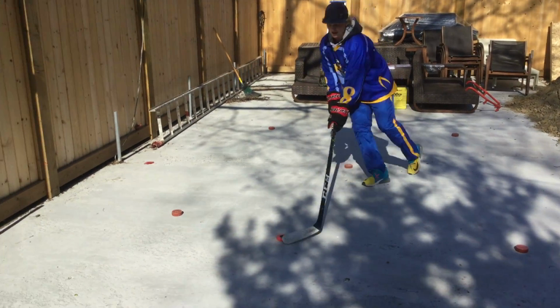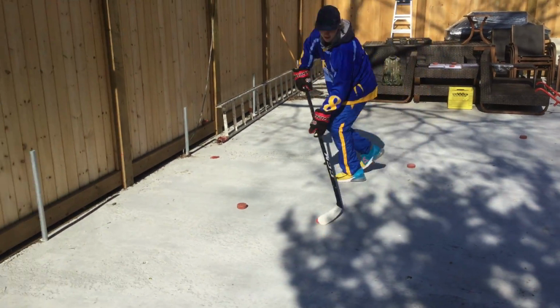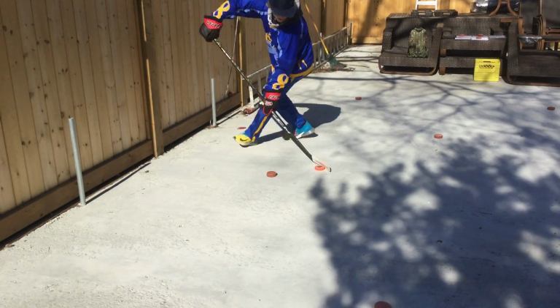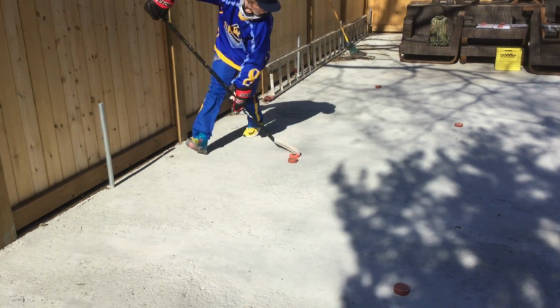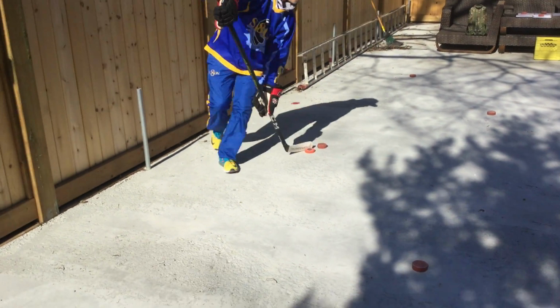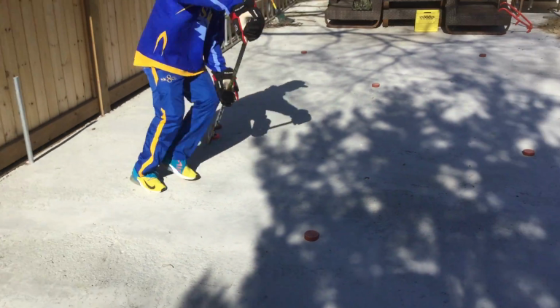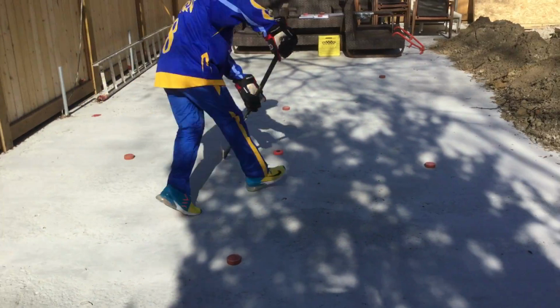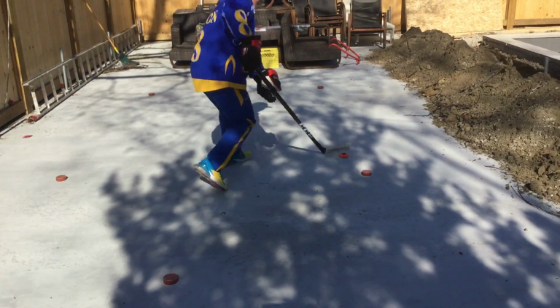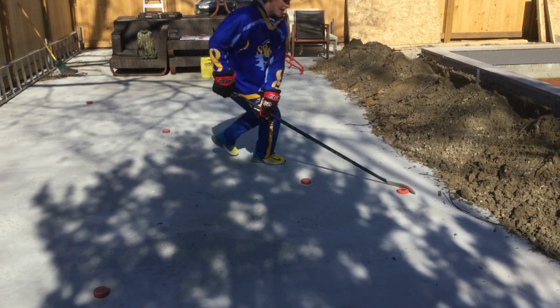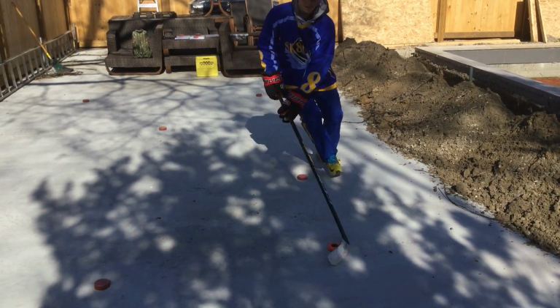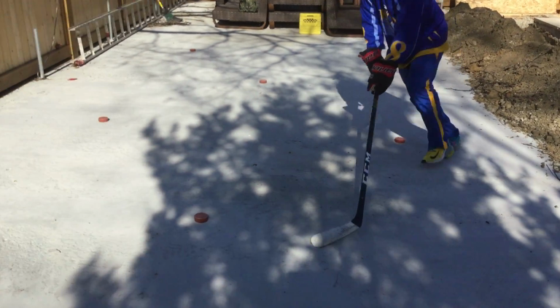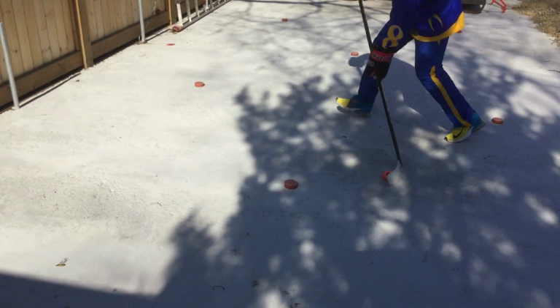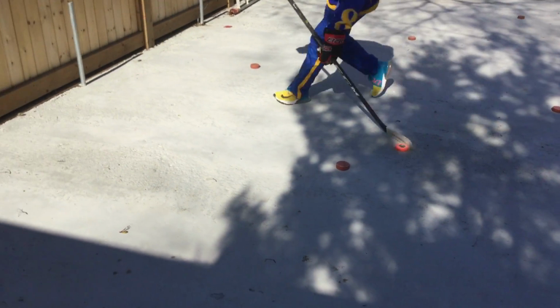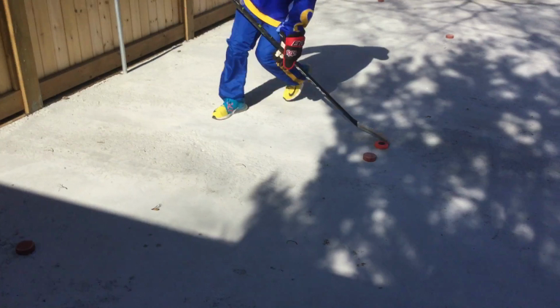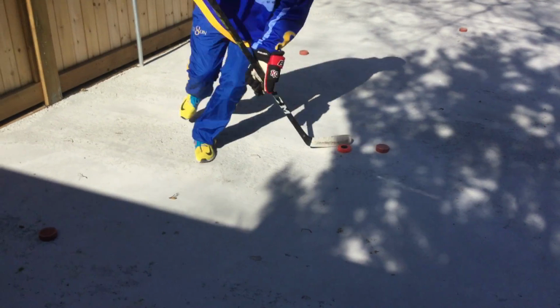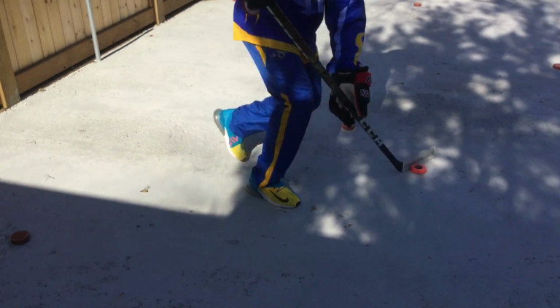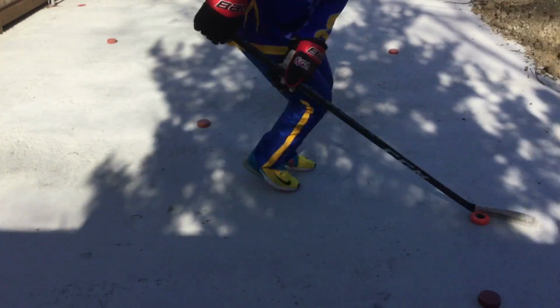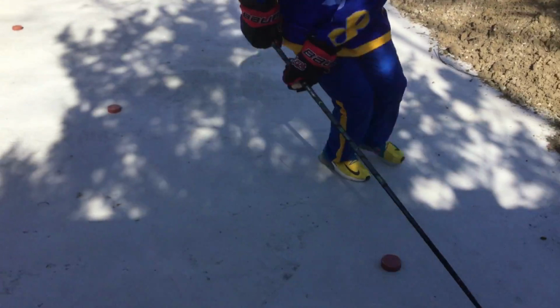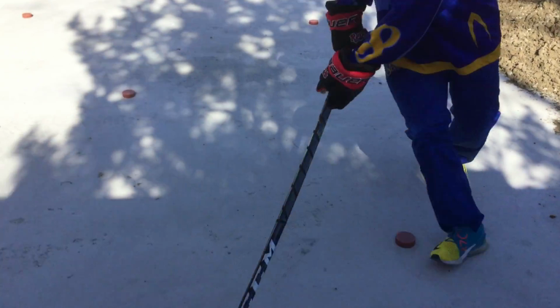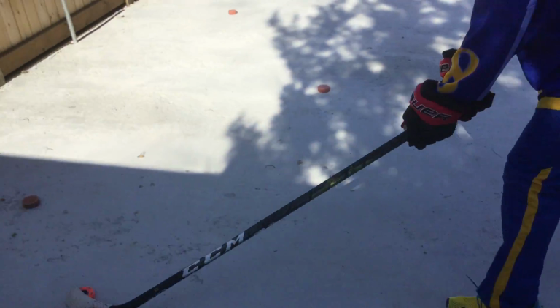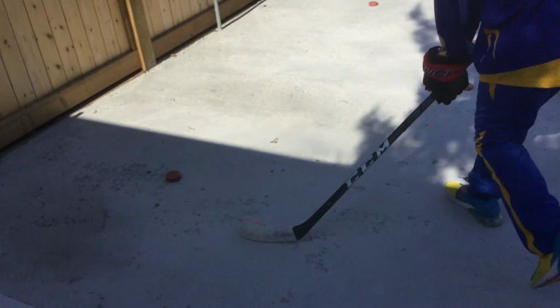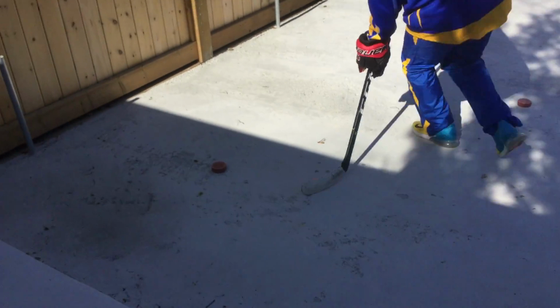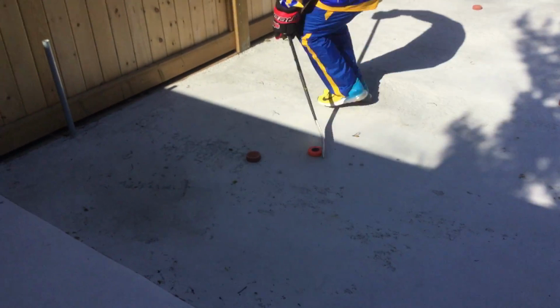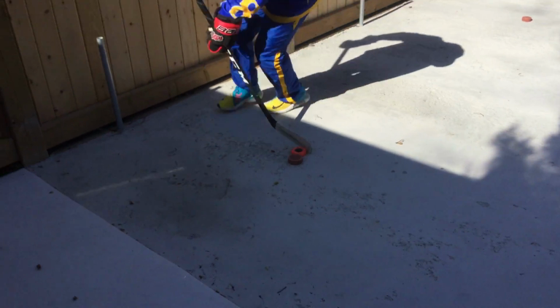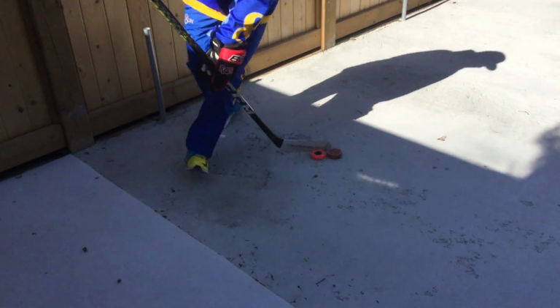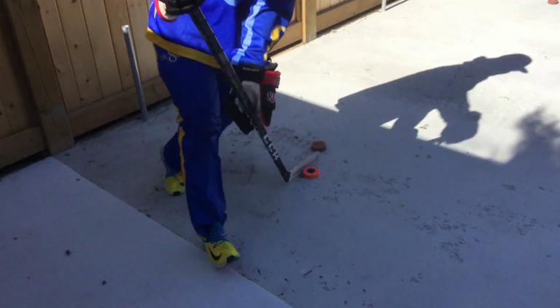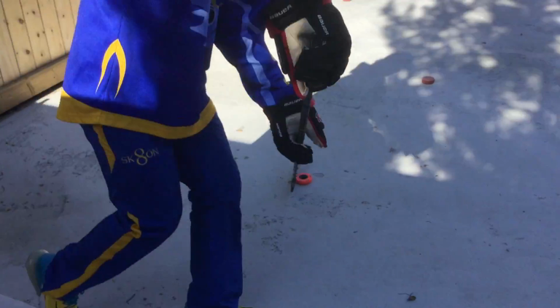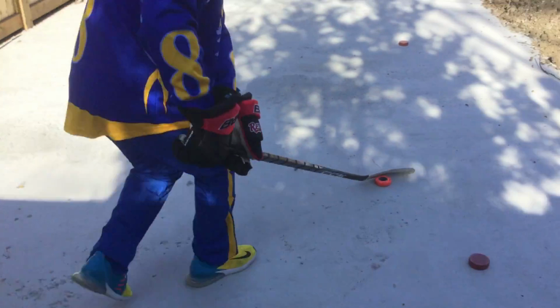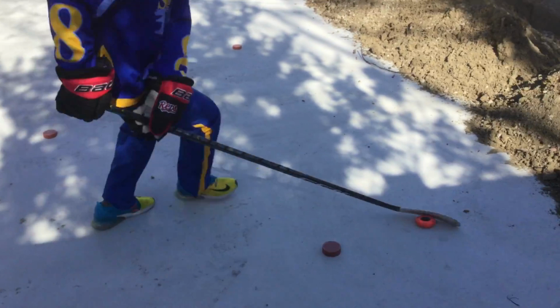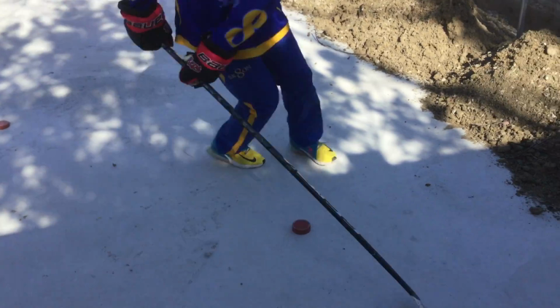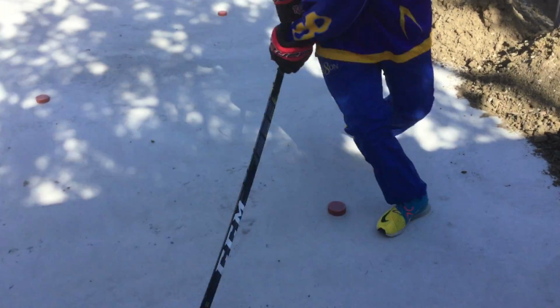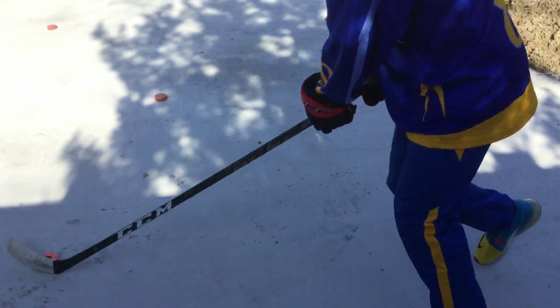Go in, wide, across, keeping it forehand only, not letting it touch the backhand. Across, turn, turn around.